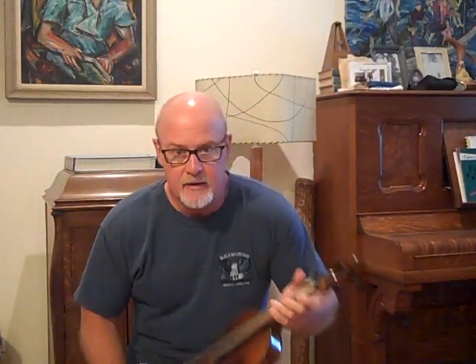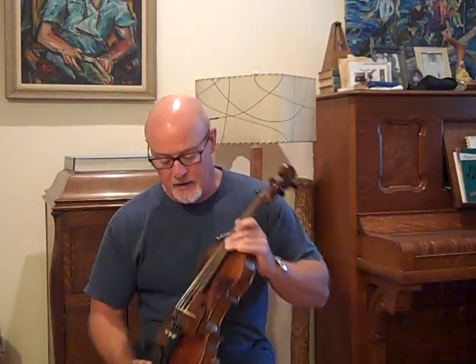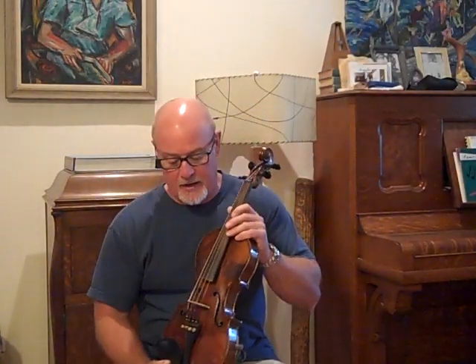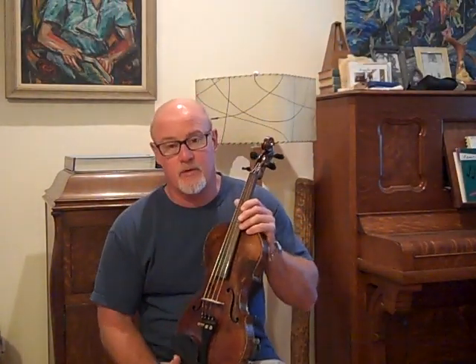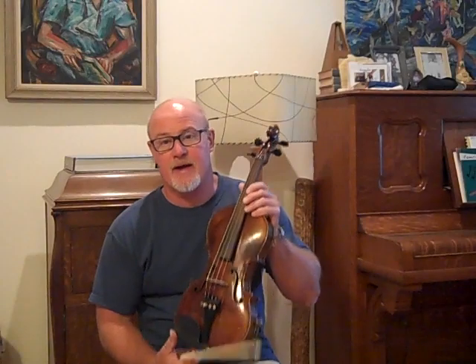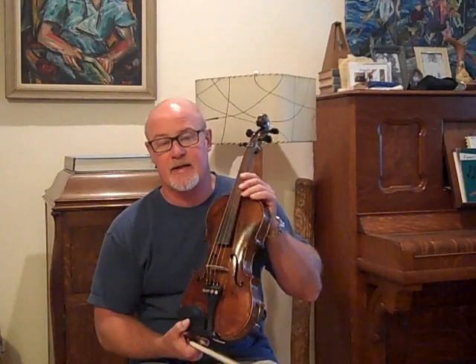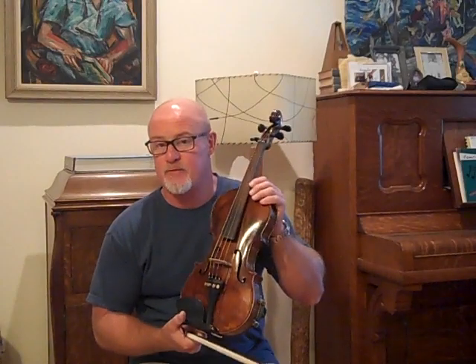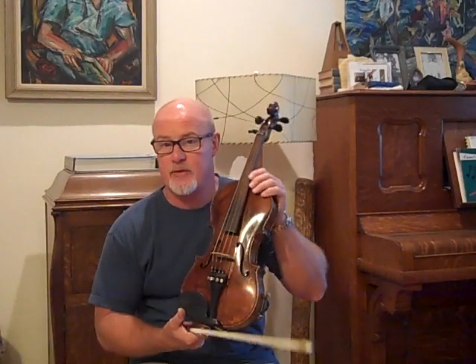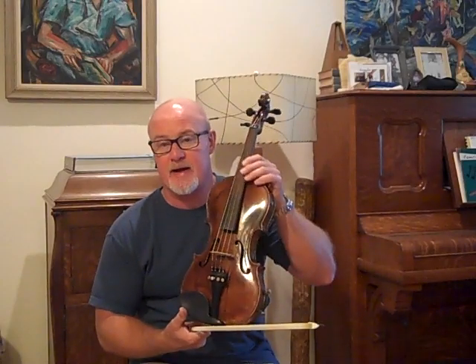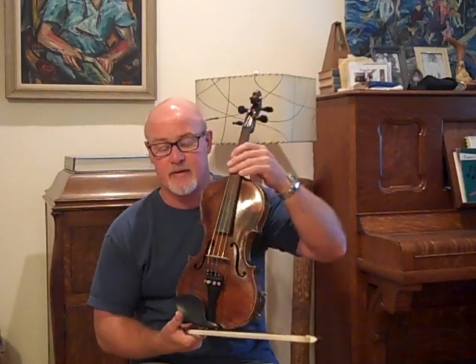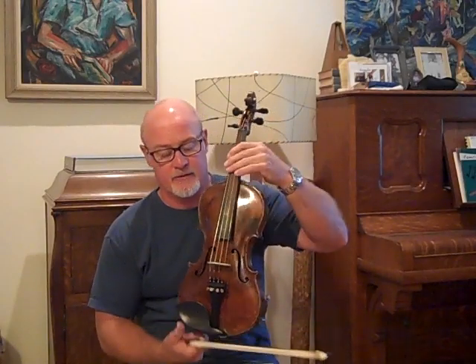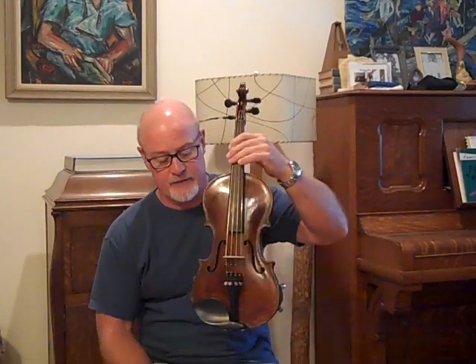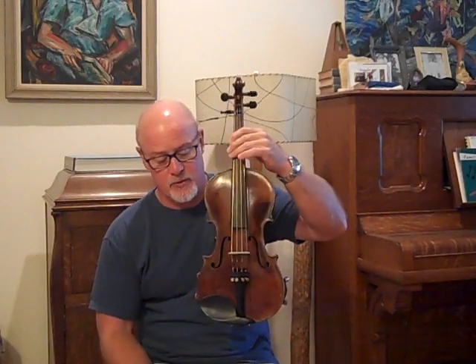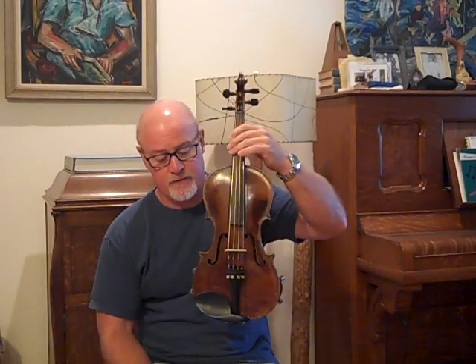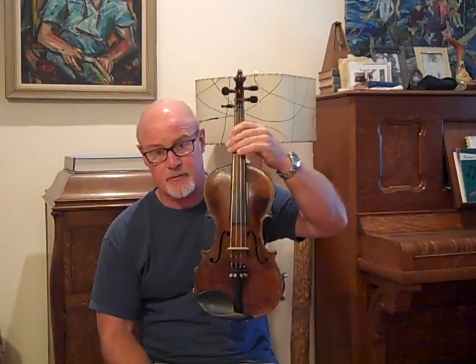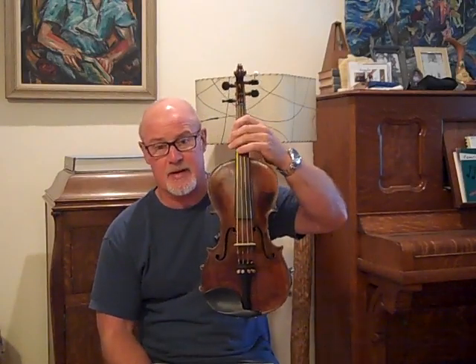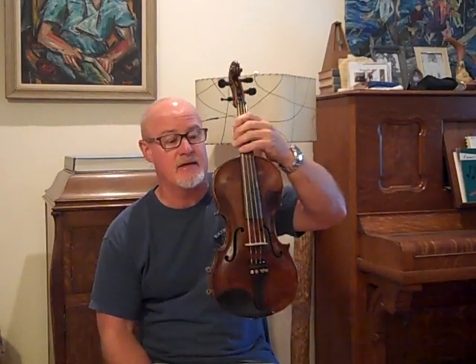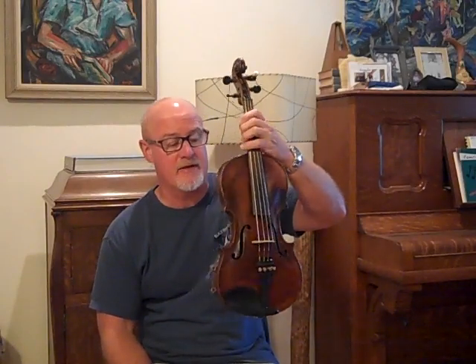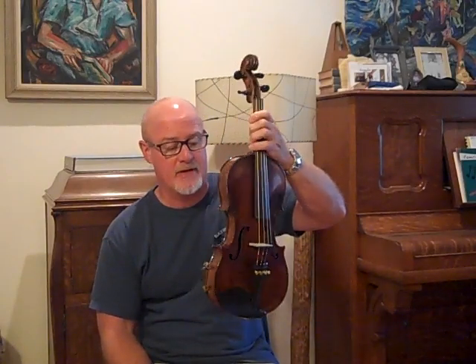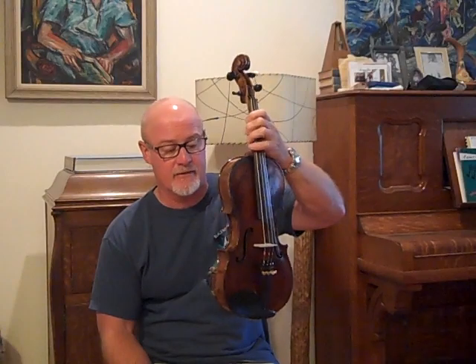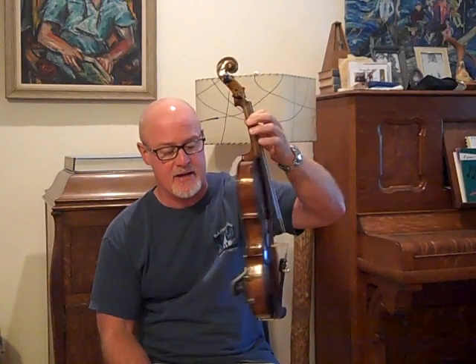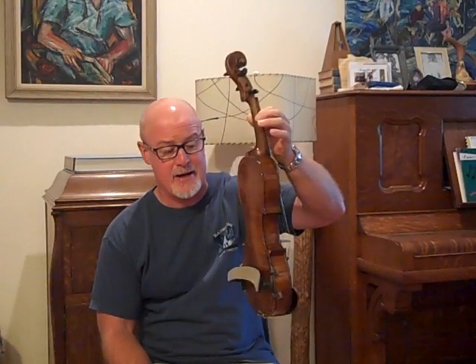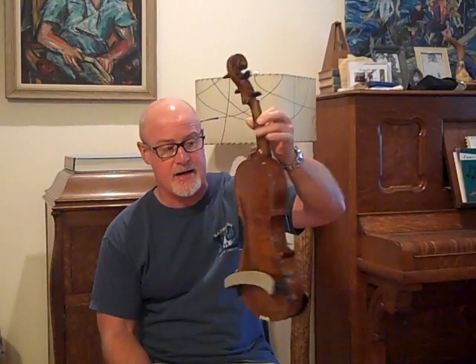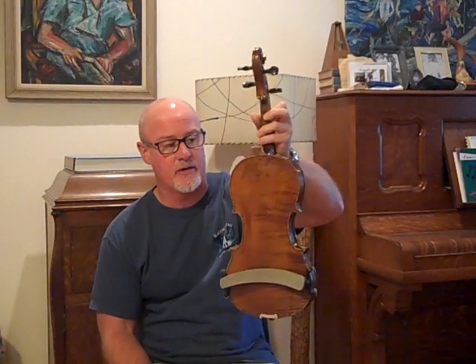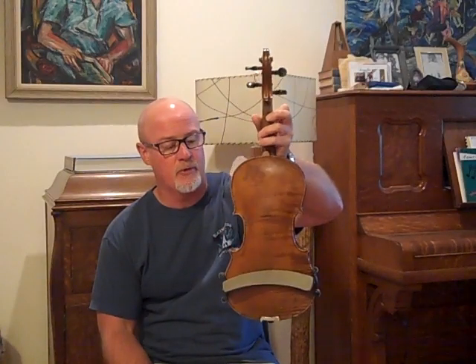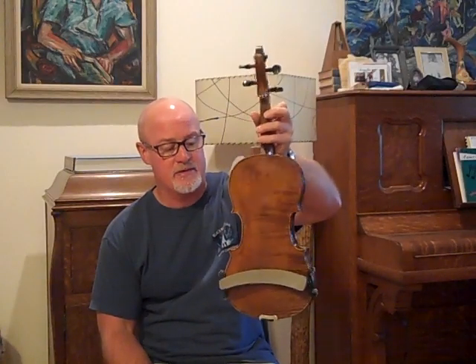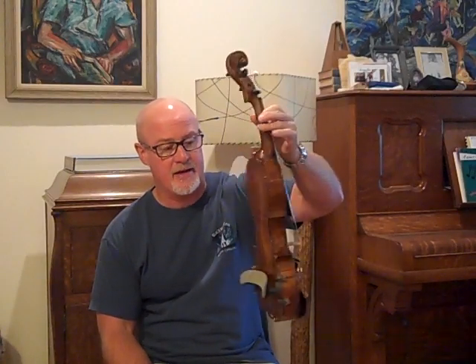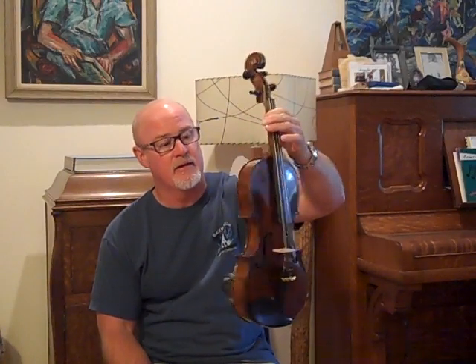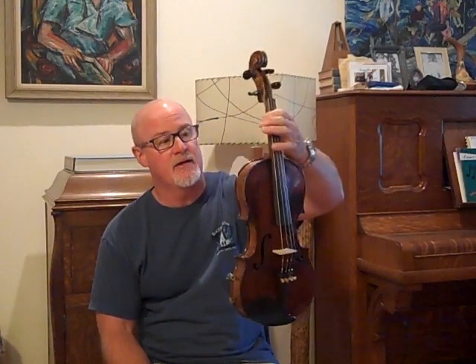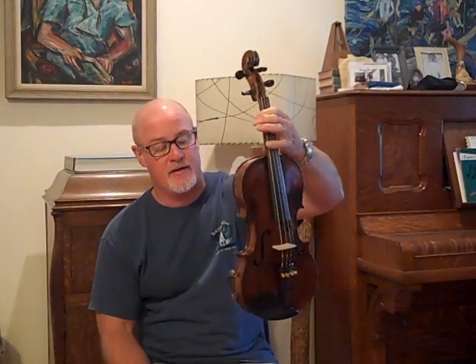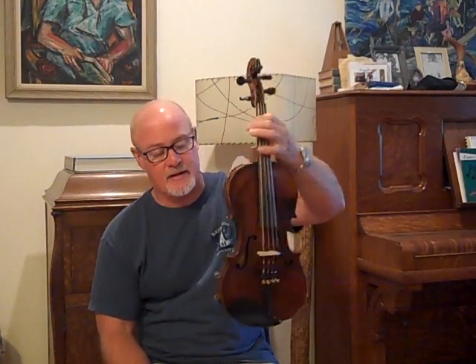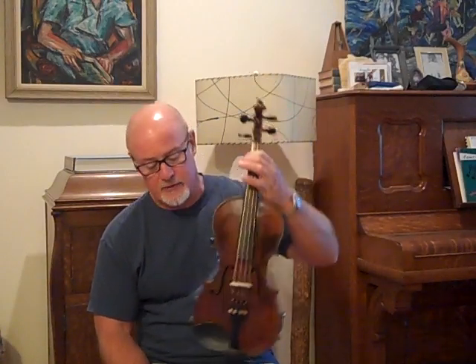Hello, I've got Old Violin 435. This is a very old fiddle from around 1875, 1880 era, one piece back, made in Klingenthal.